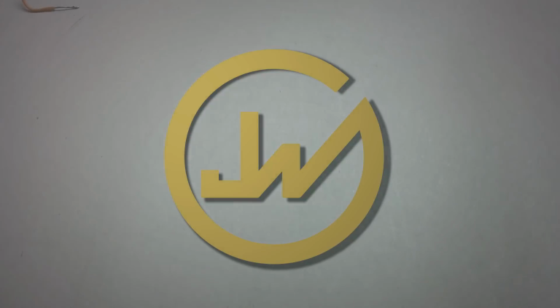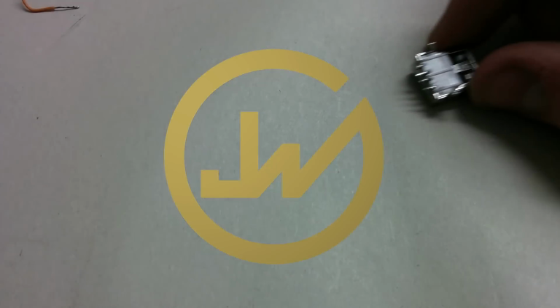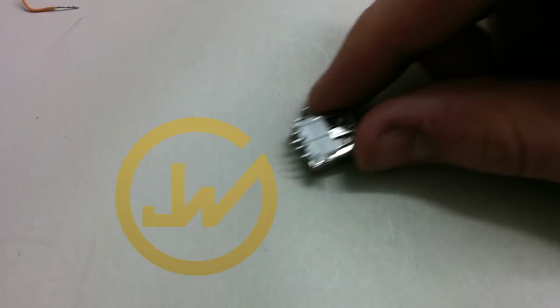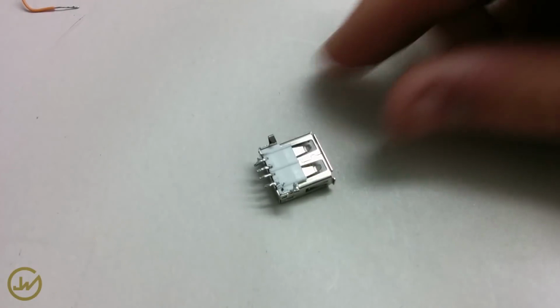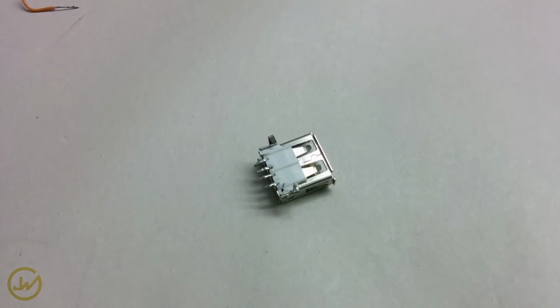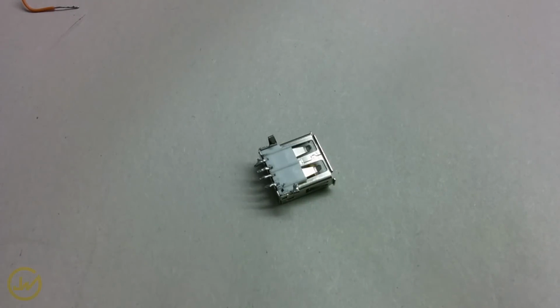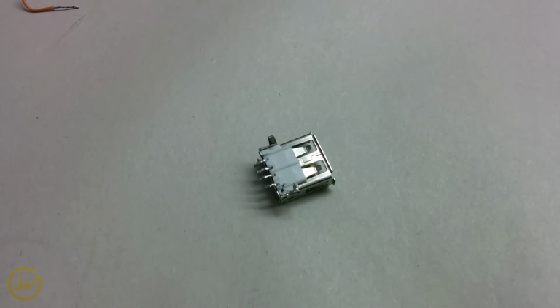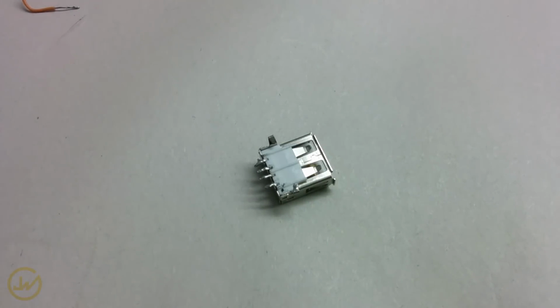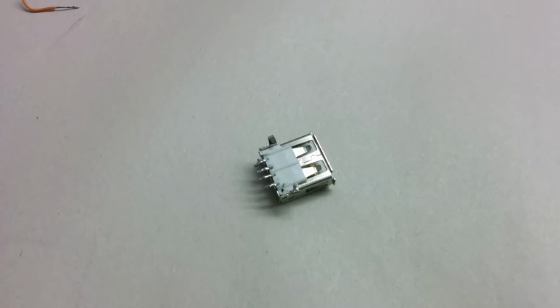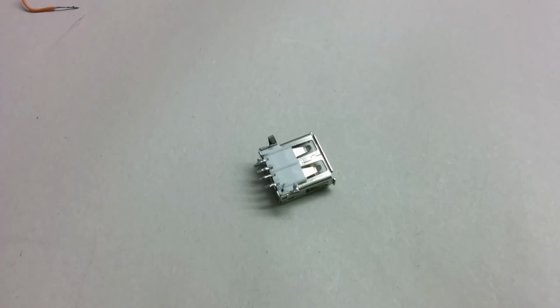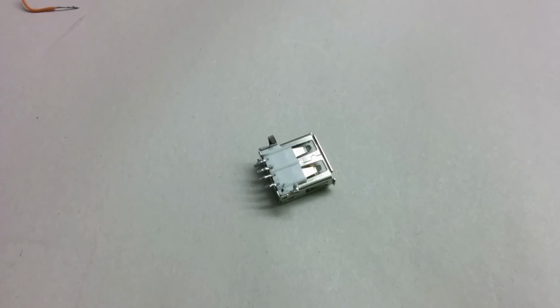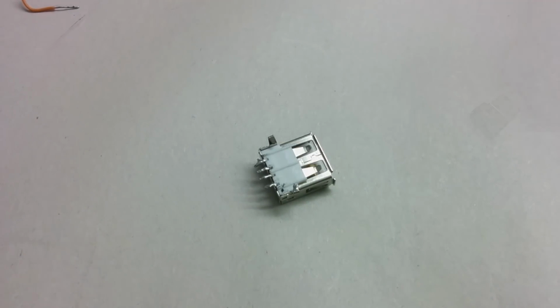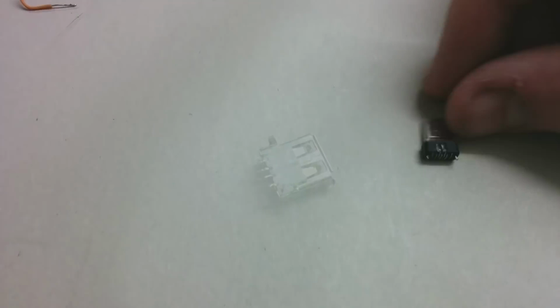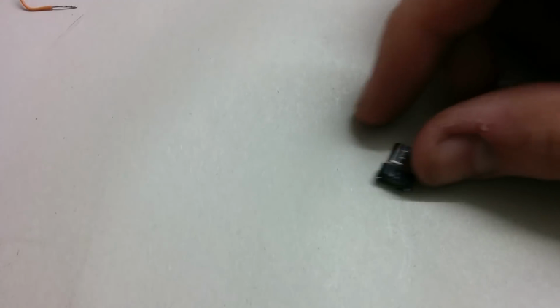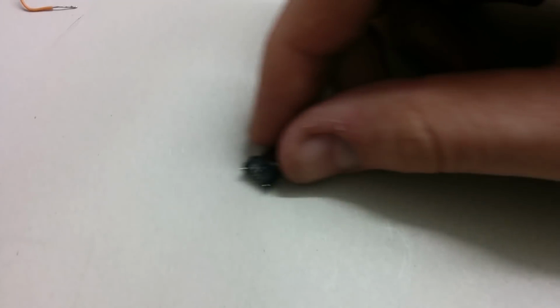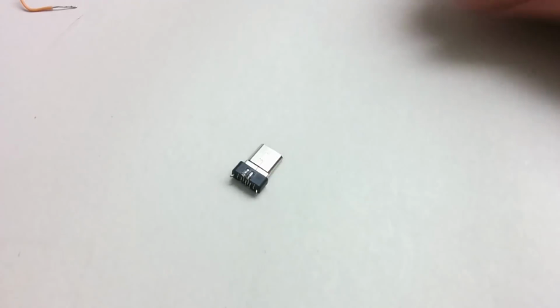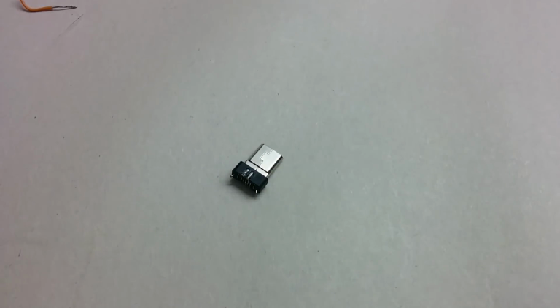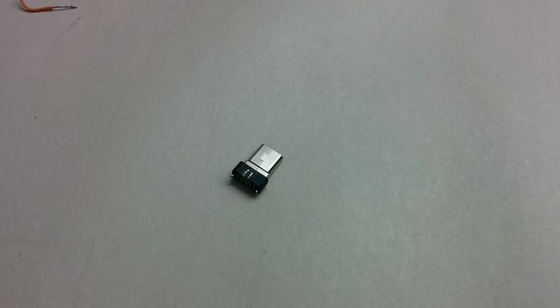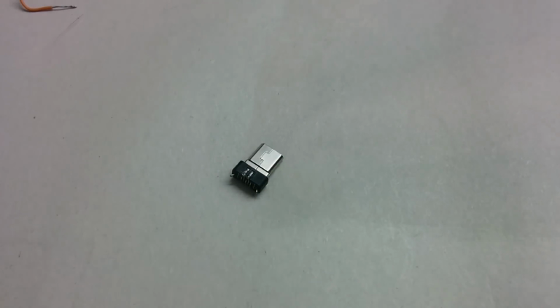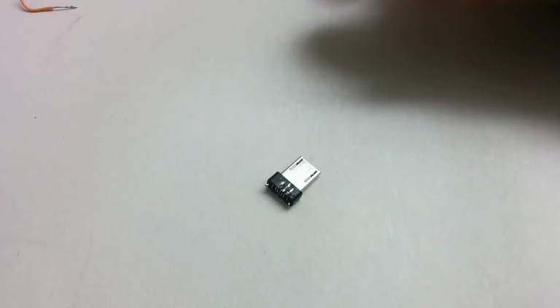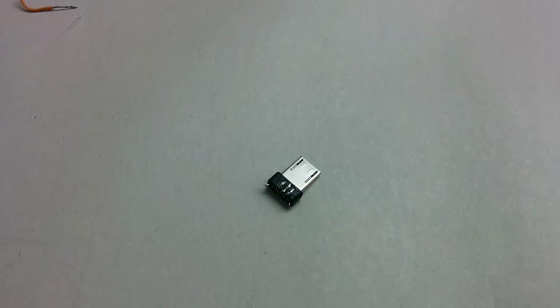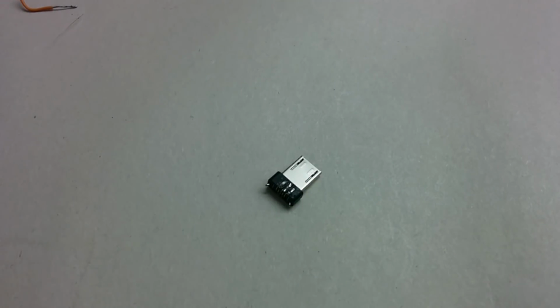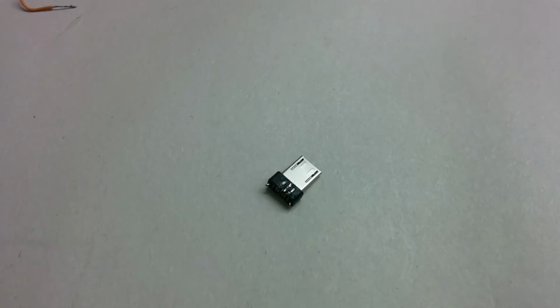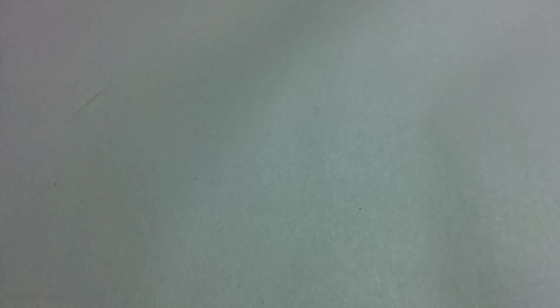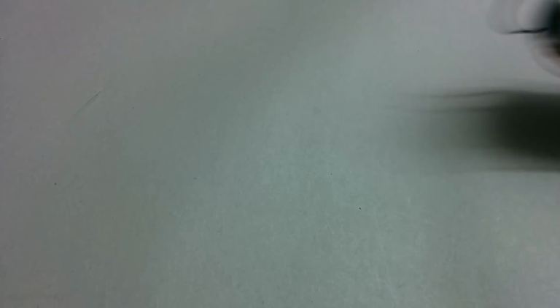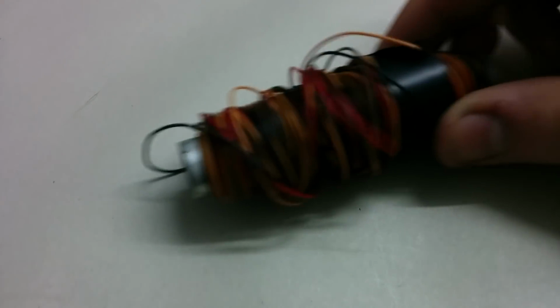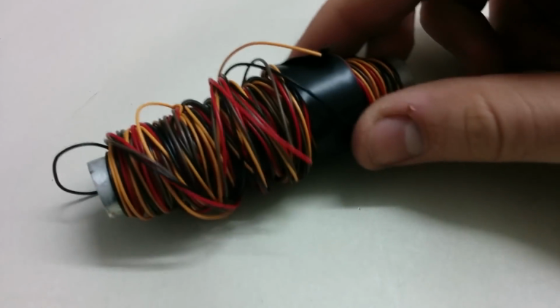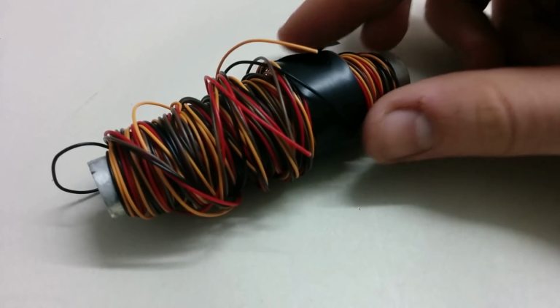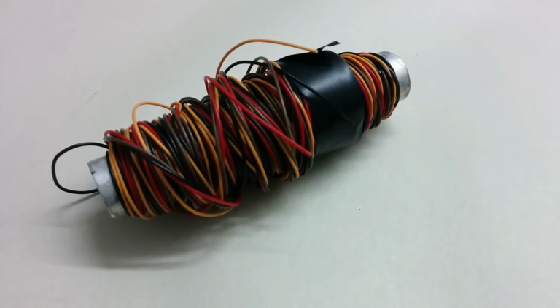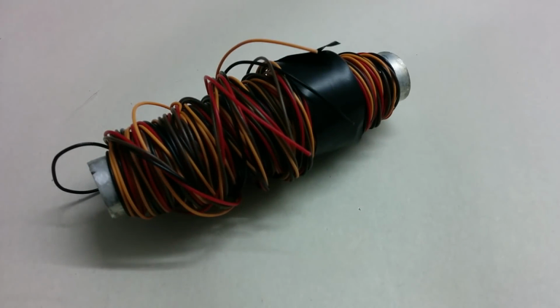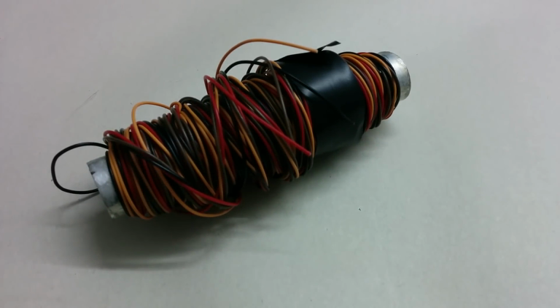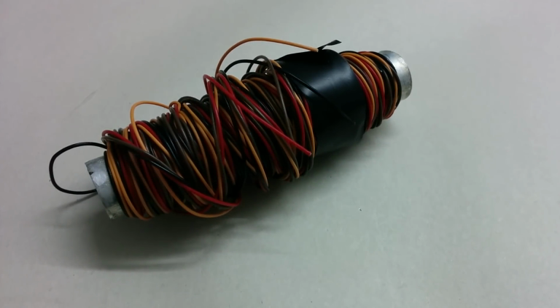First thing you're going to need is a female standard USB connector and a female USB micro-B connector, which you can get very cheap at your local electronics store. You will also need very thin isolated copper wire.